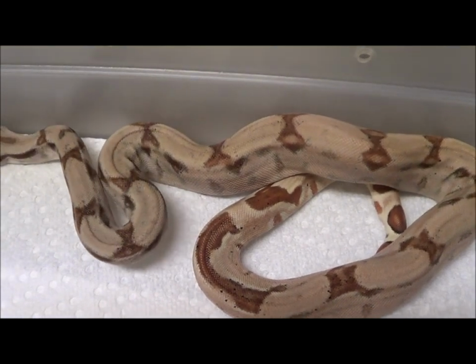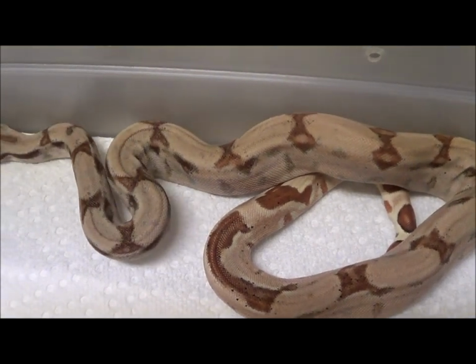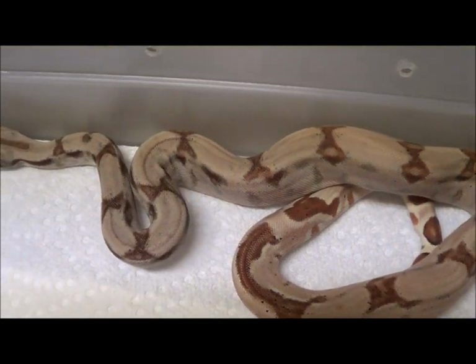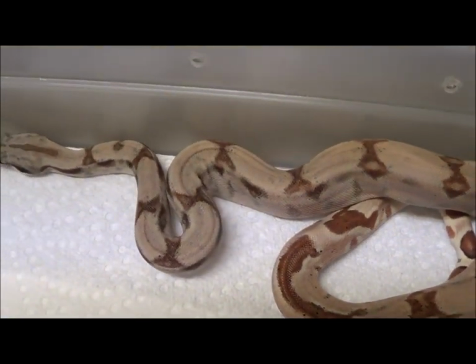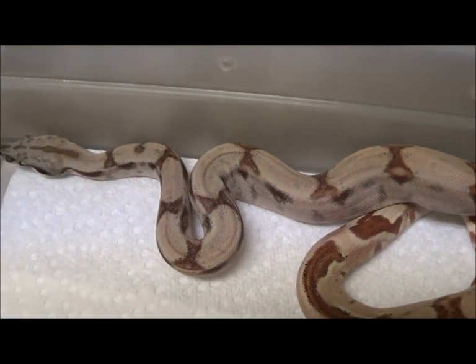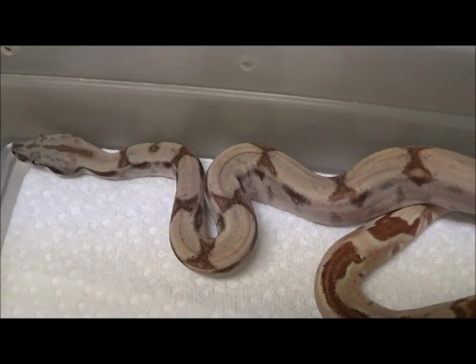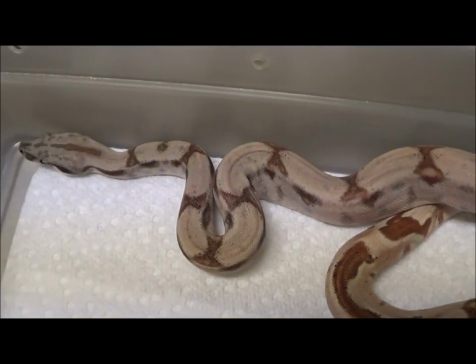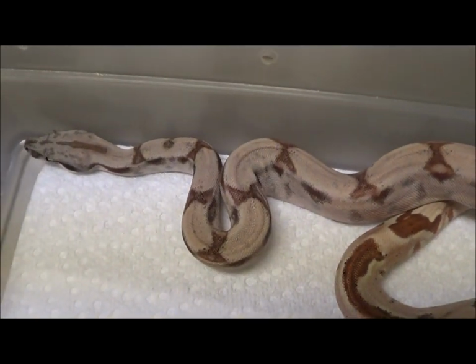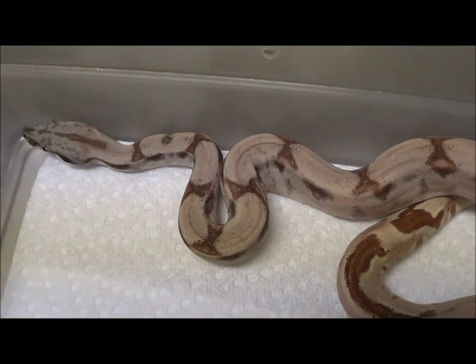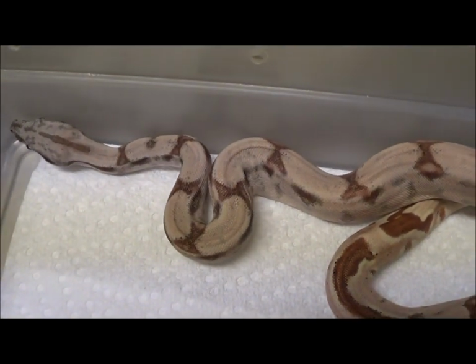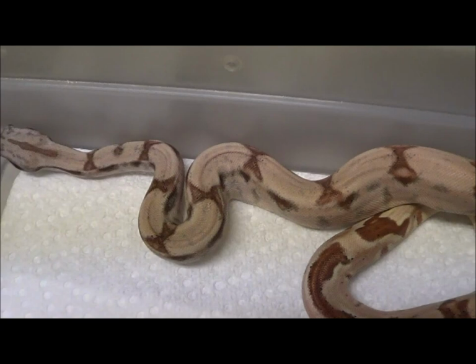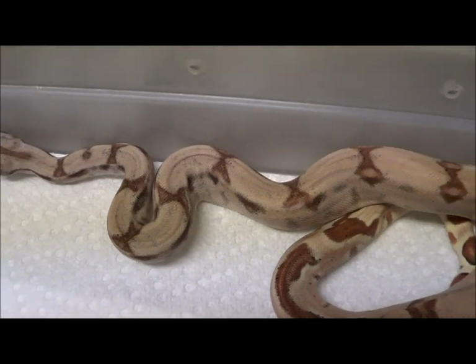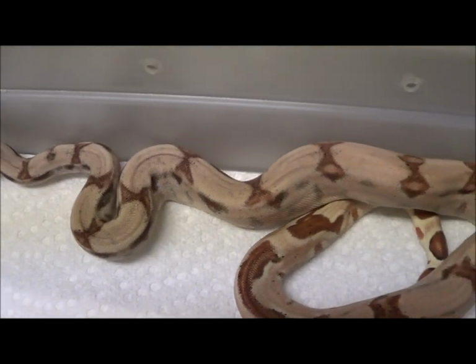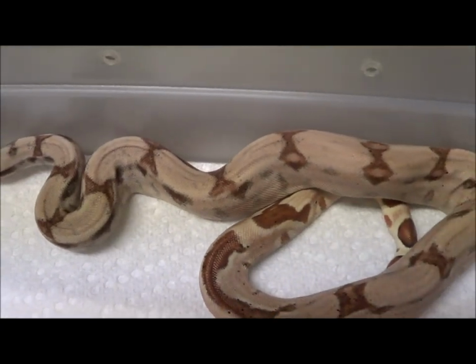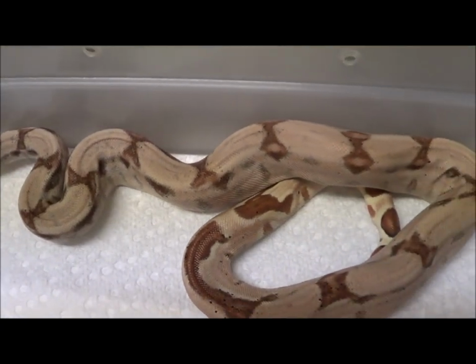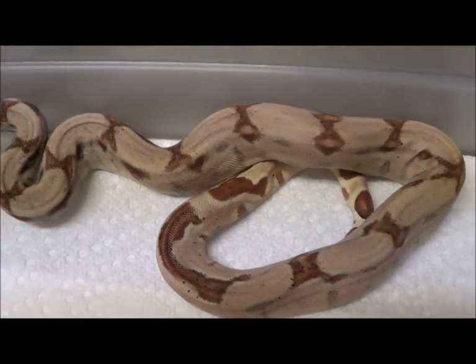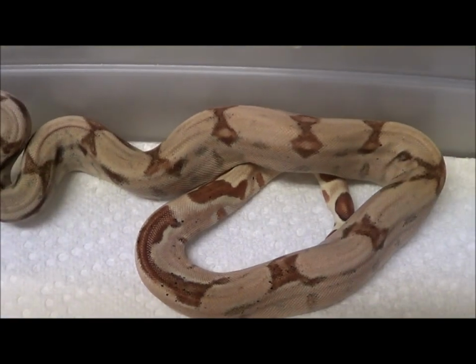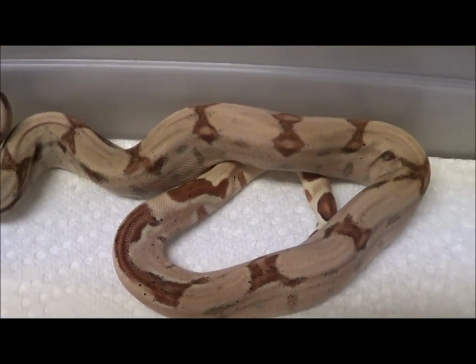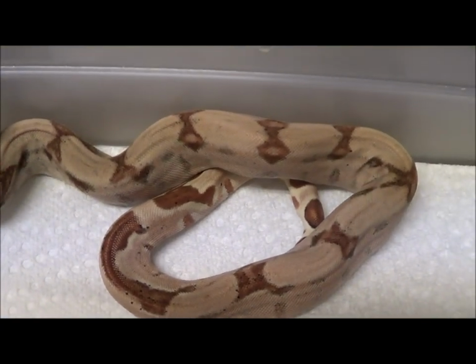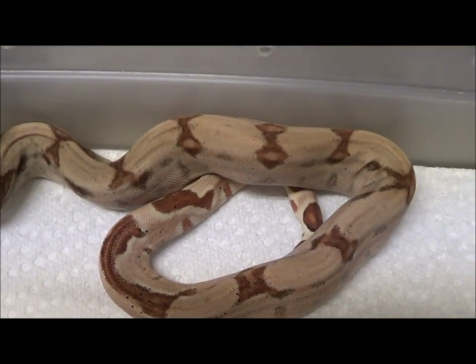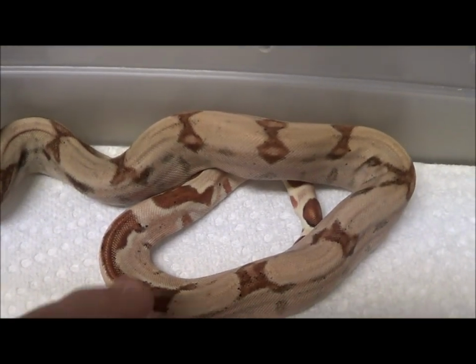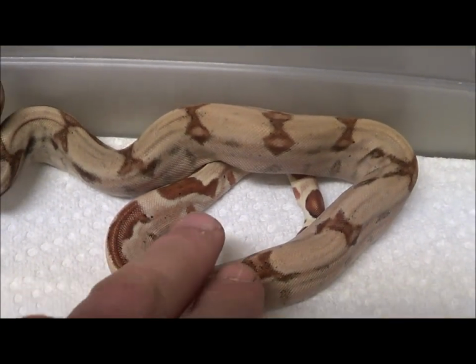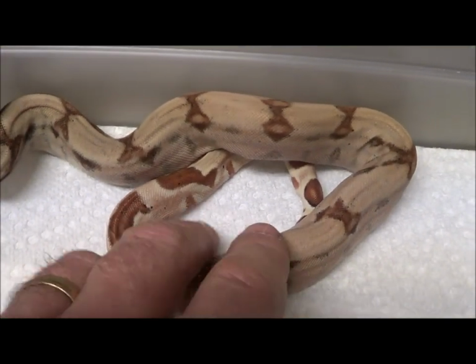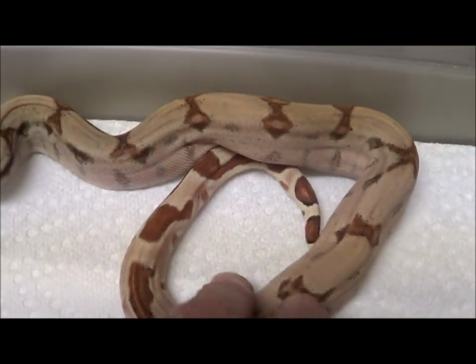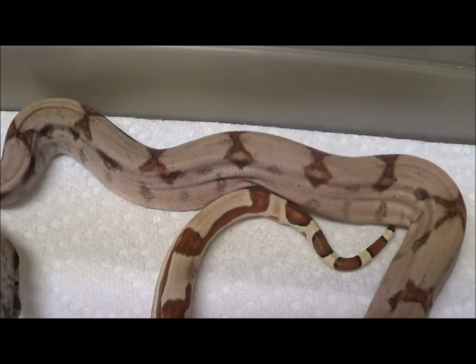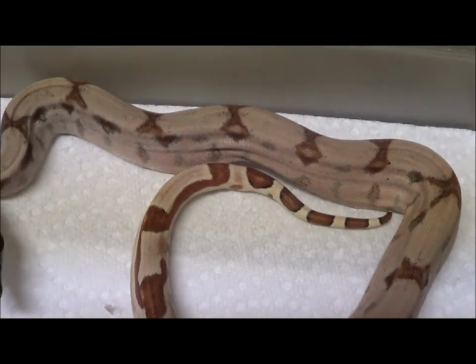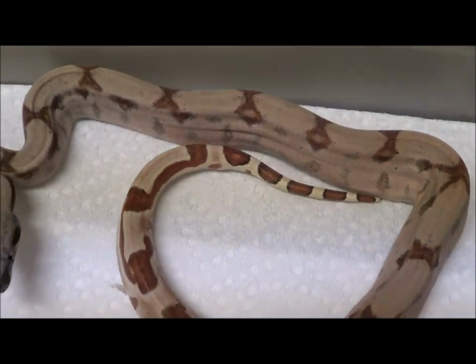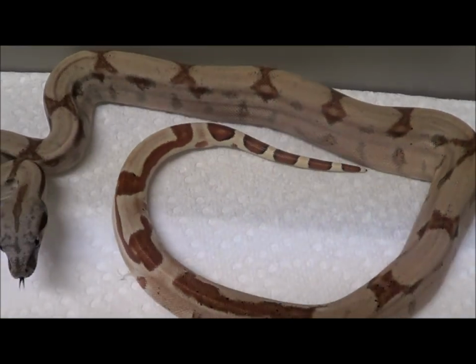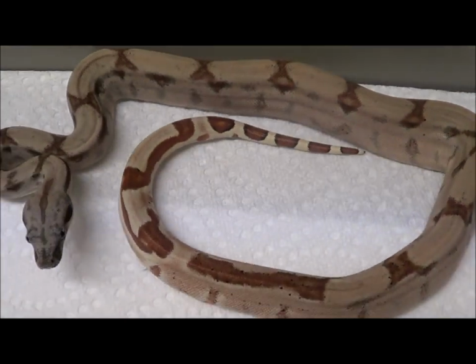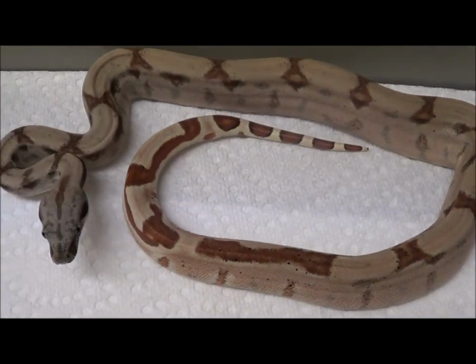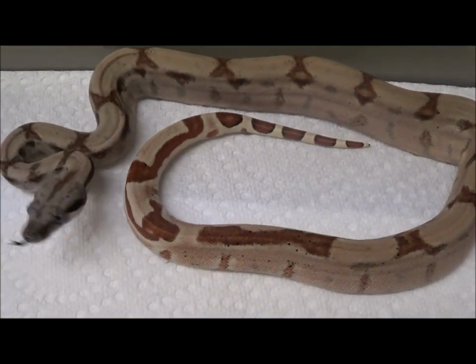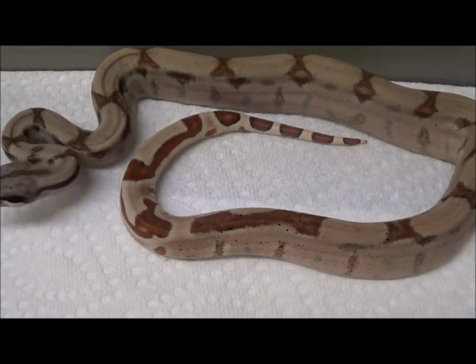Female orange-tail hypo silver, born May 17, 2018. And it is a female.